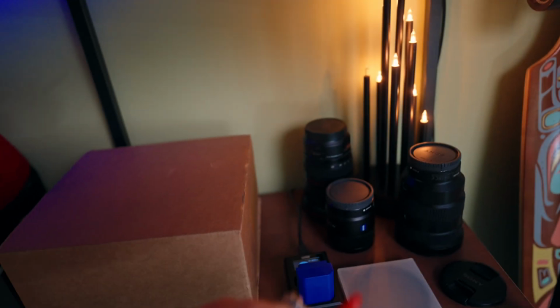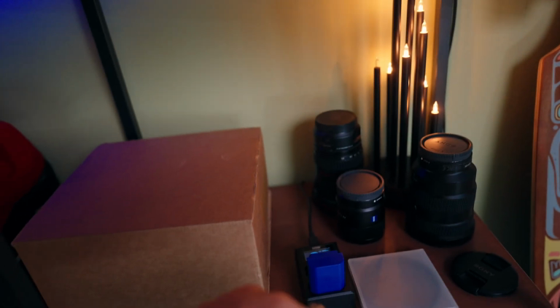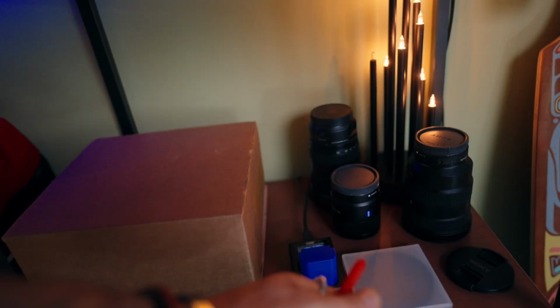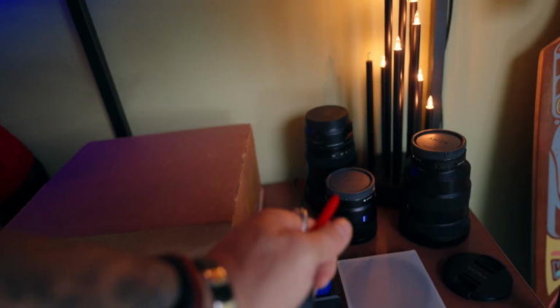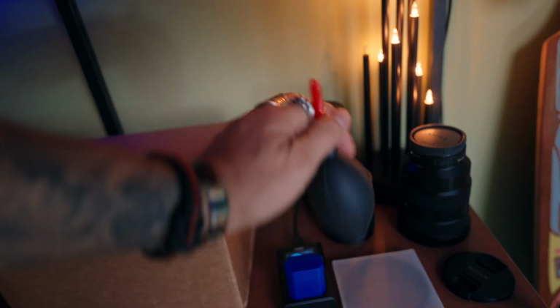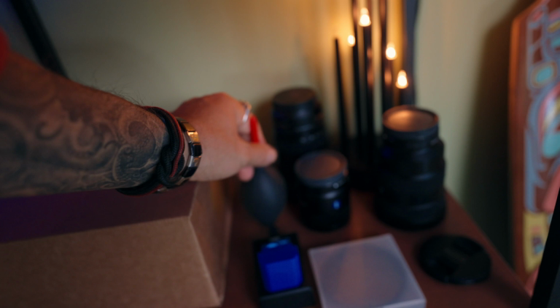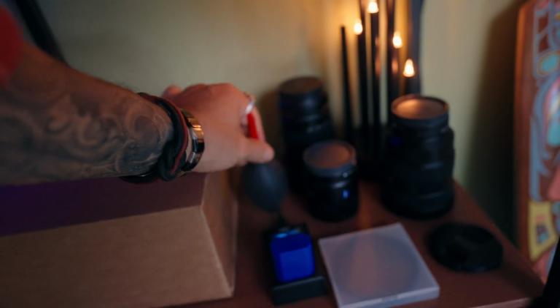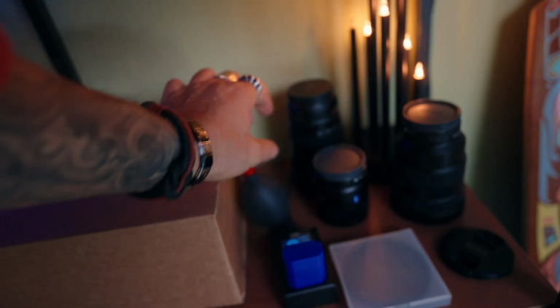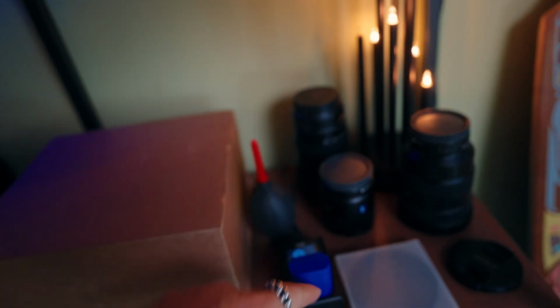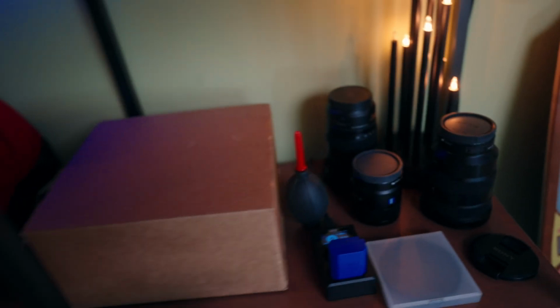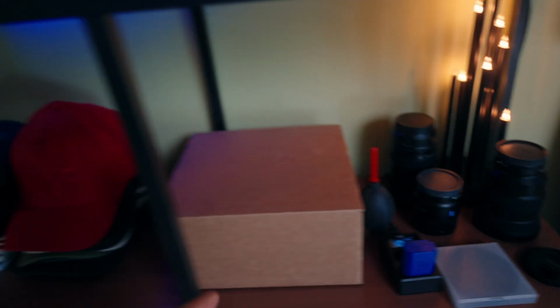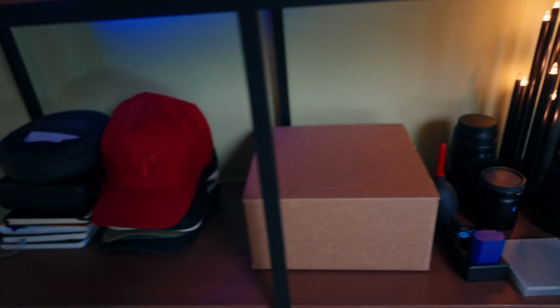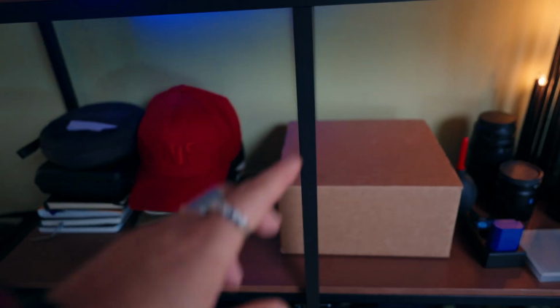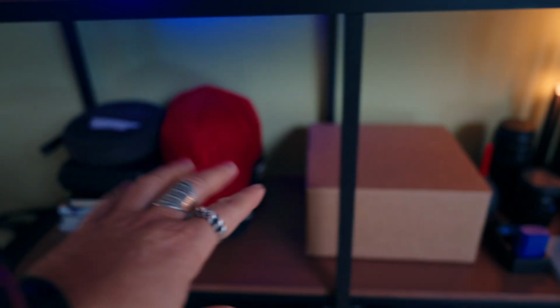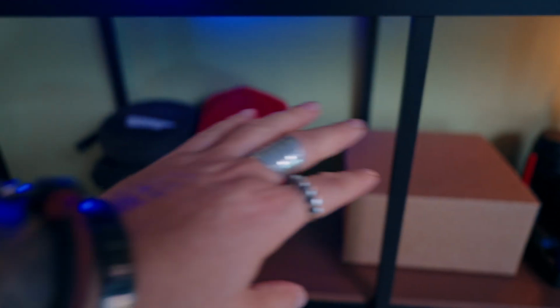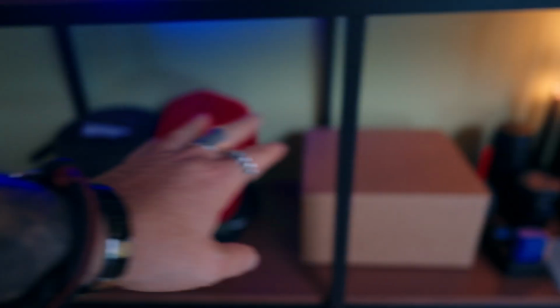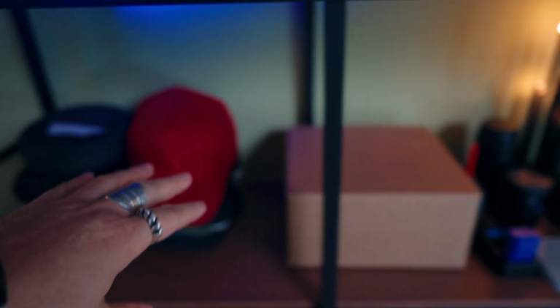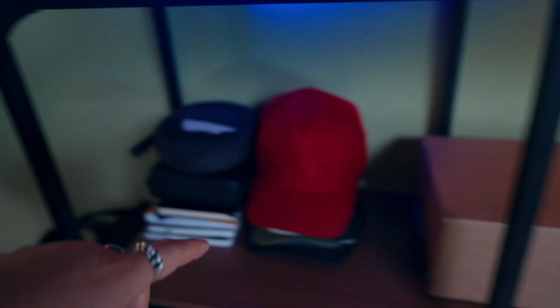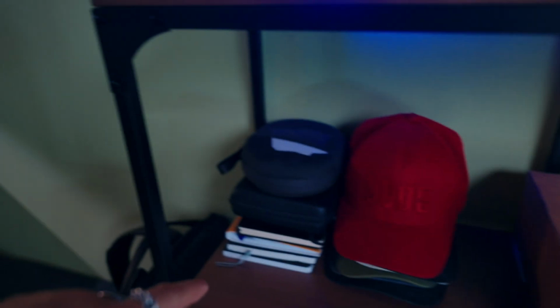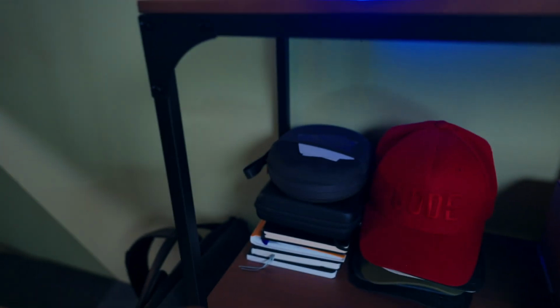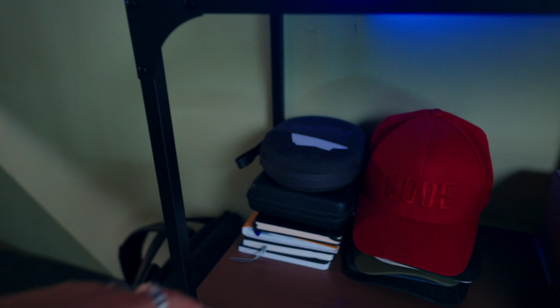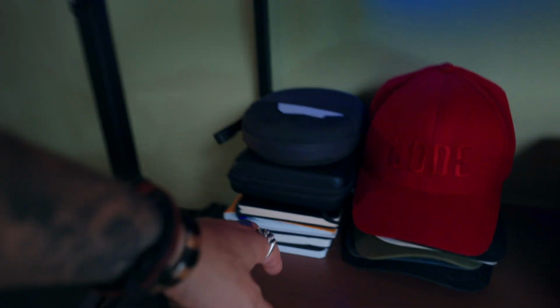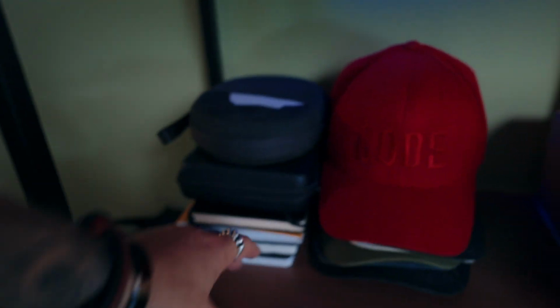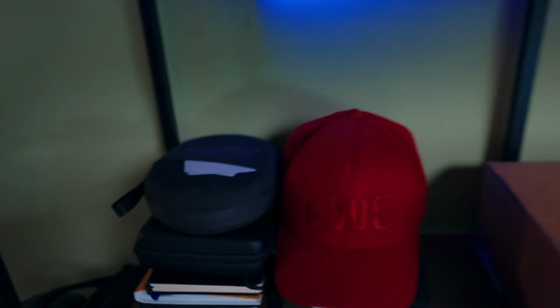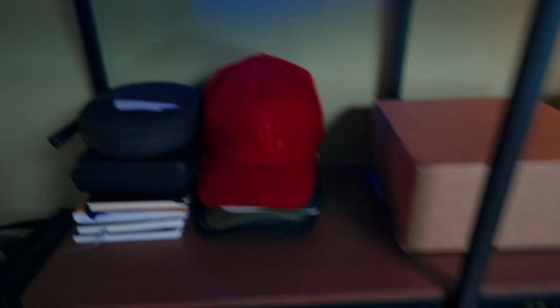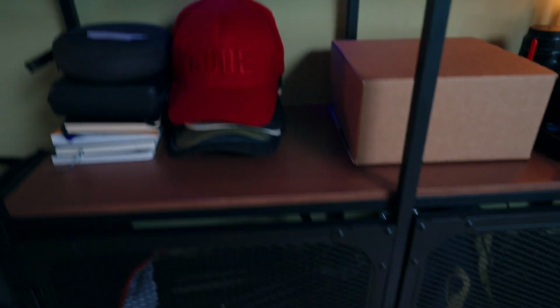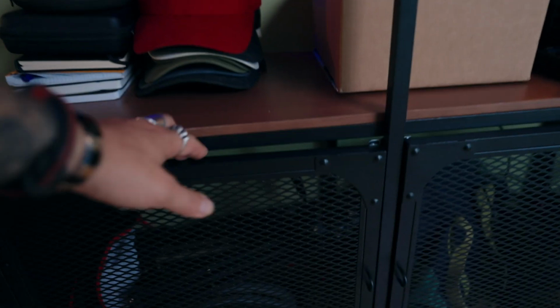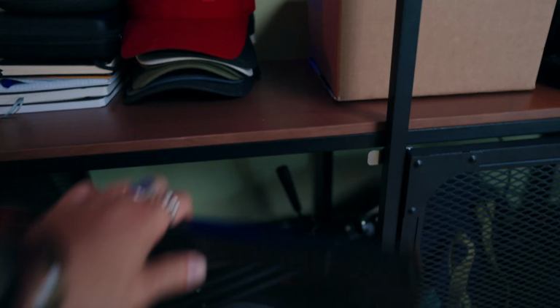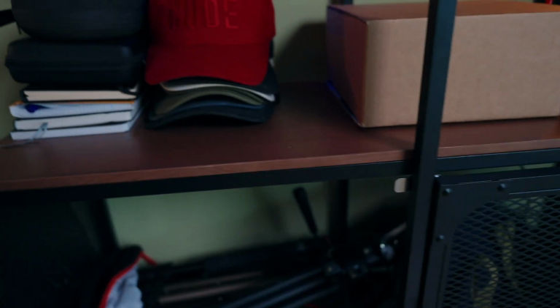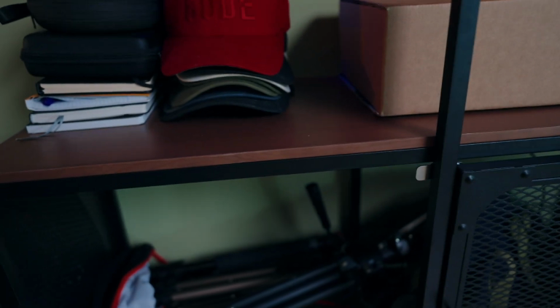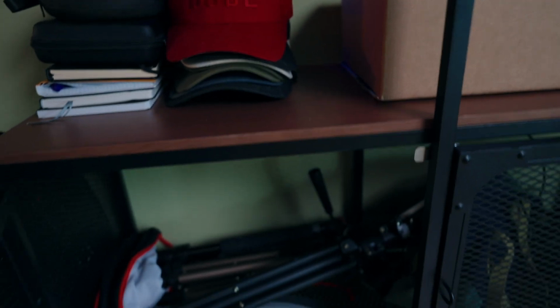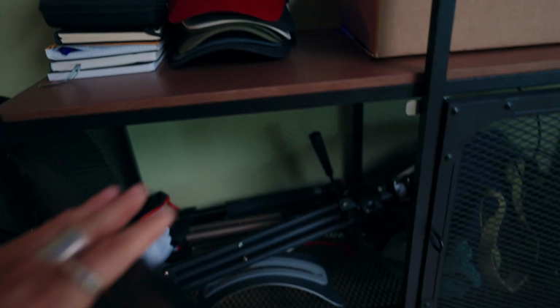On the shelves: an air blower to clean lenses, batteries, secret stuff, notepads, and some messy mess.